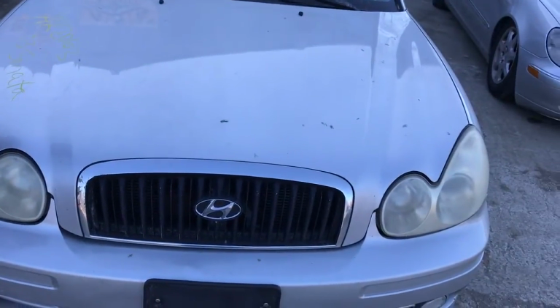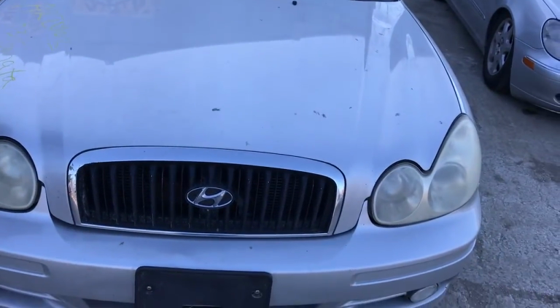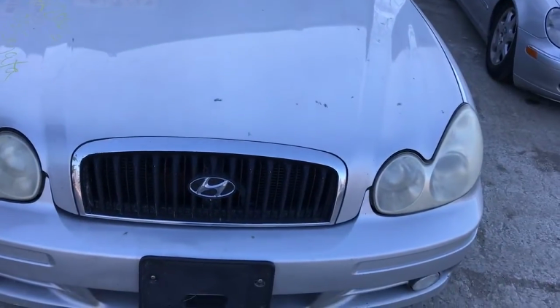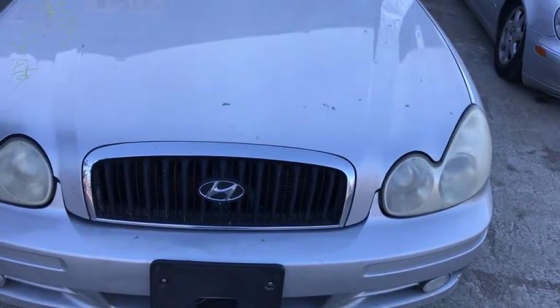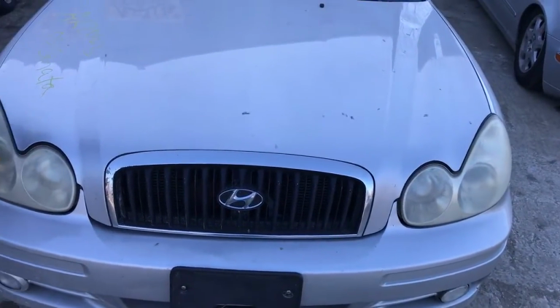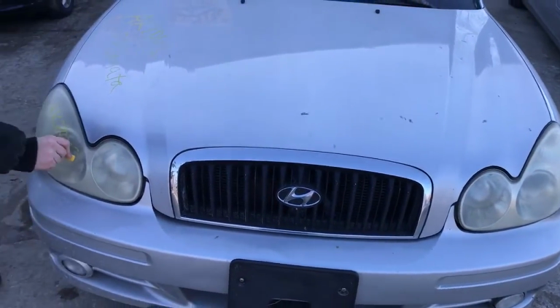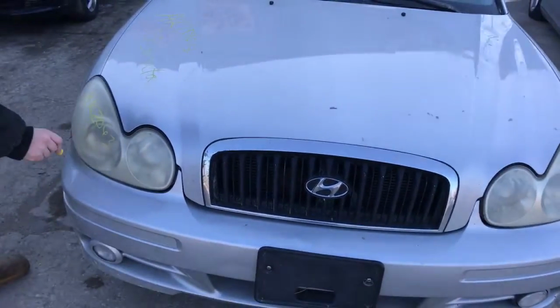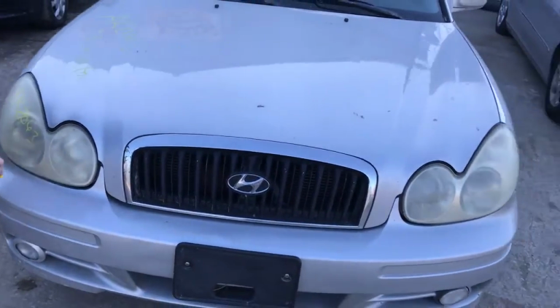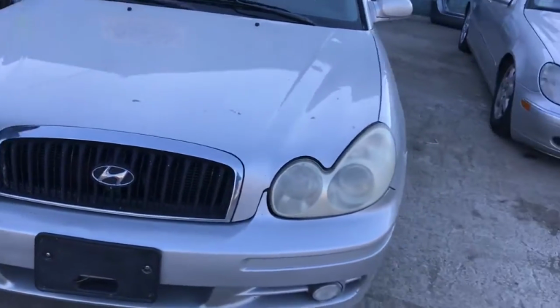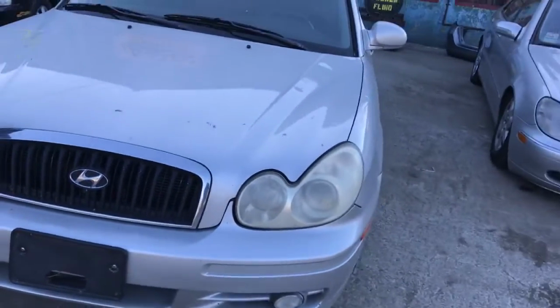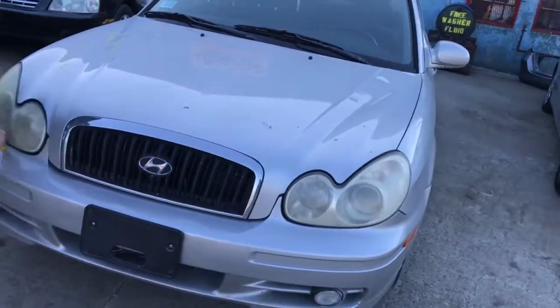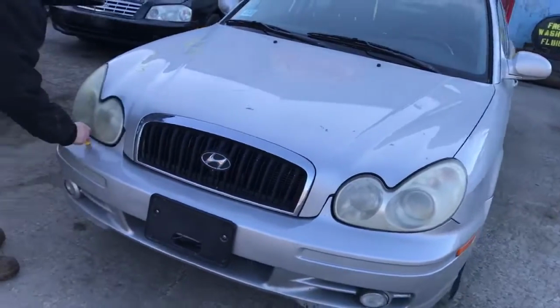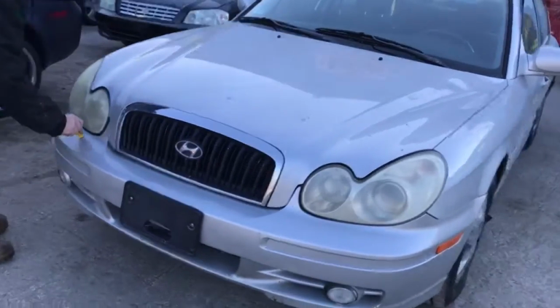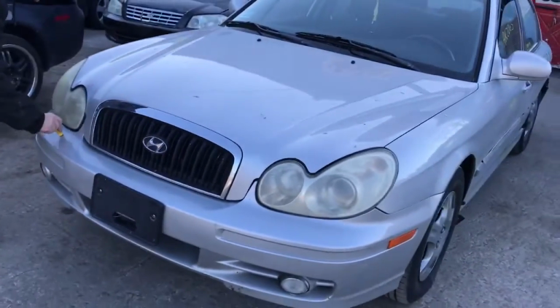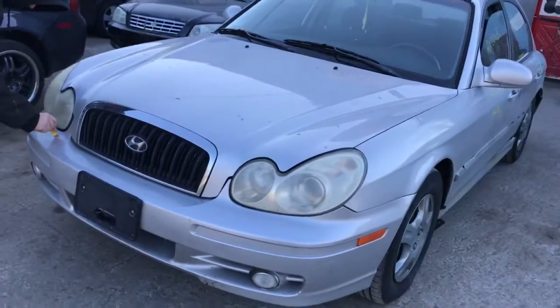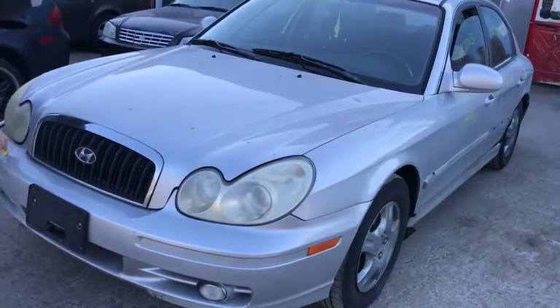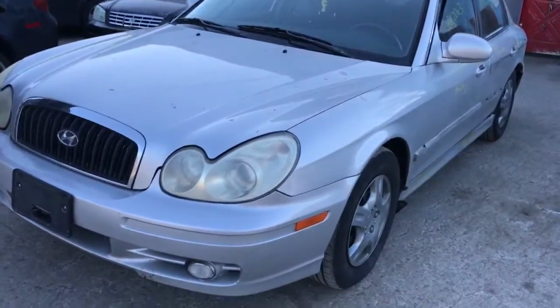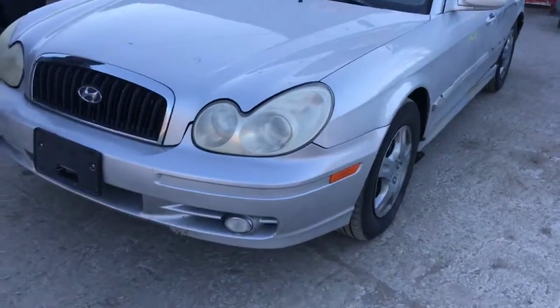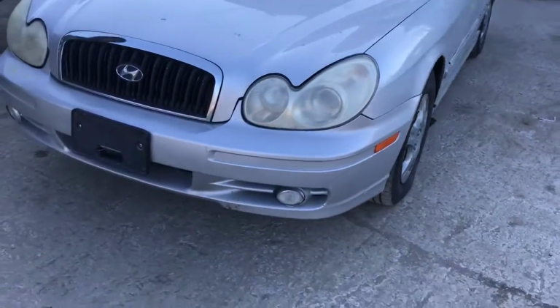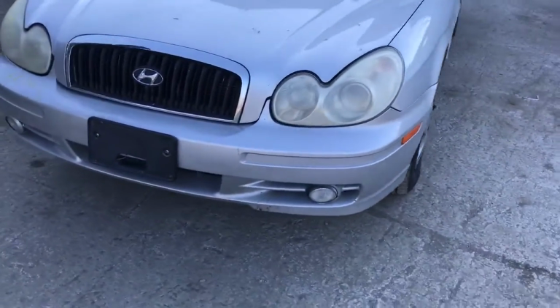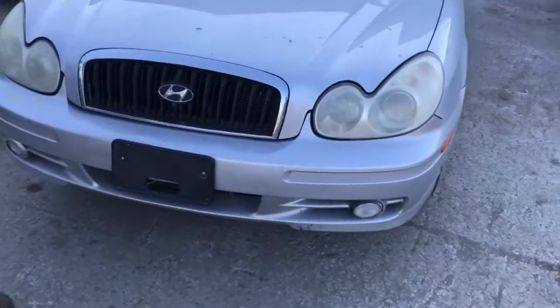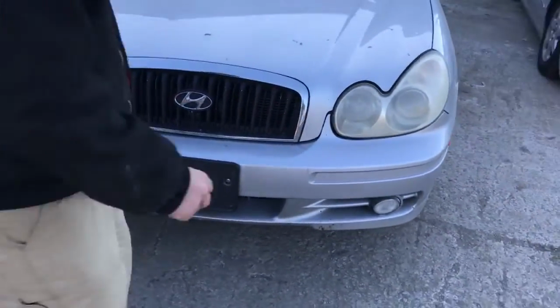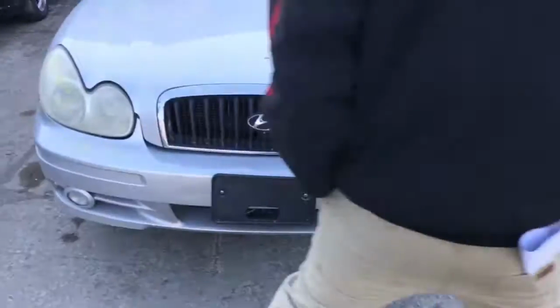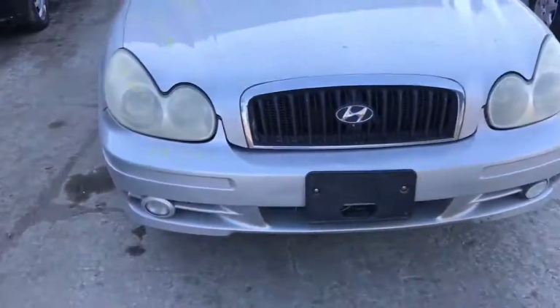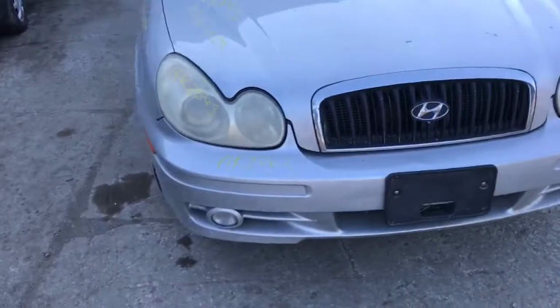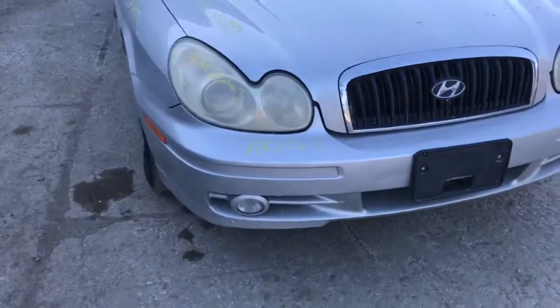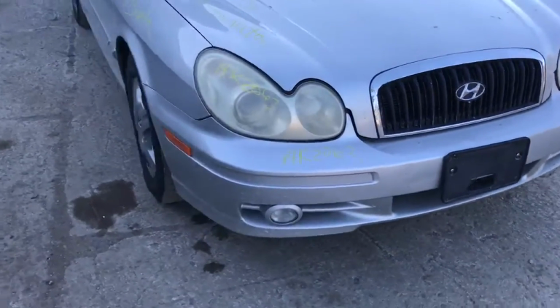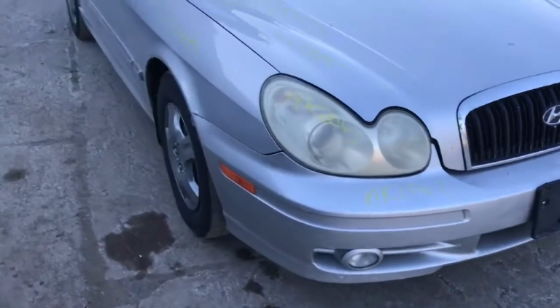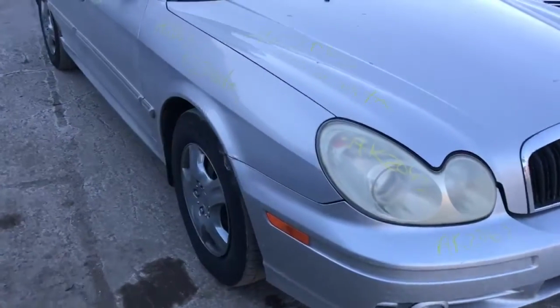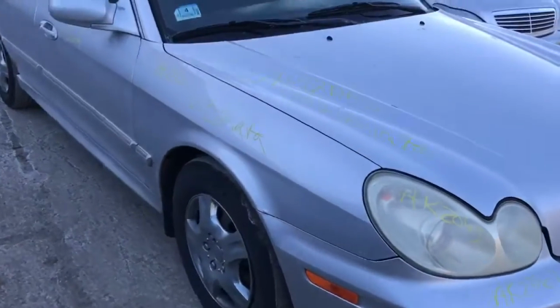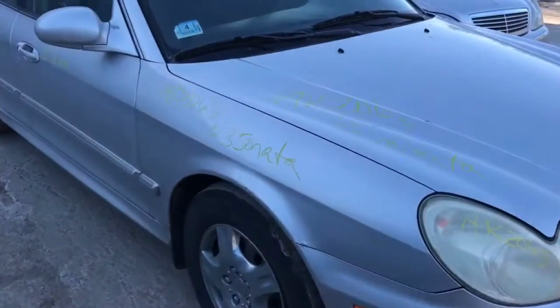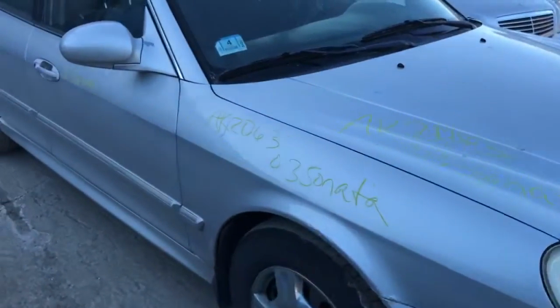2003 Hyundai Sonata, runs good. It's got two good headlights. The hood is usable. Fender's got a dent. Front bumper is scraped — it's usable. This fender is rotted.